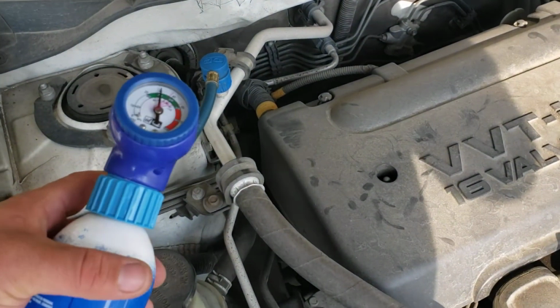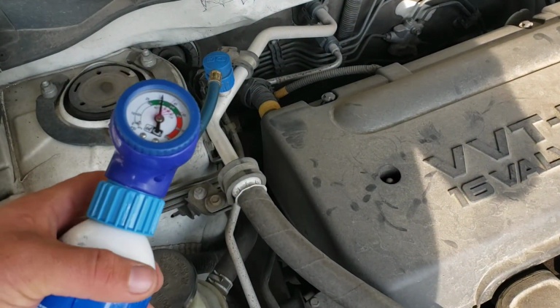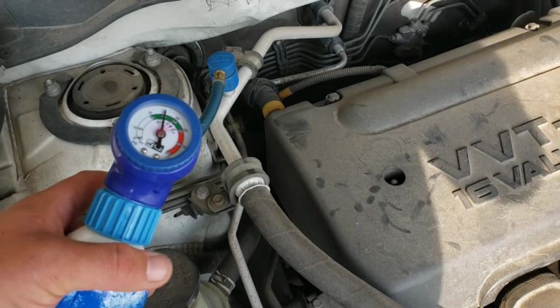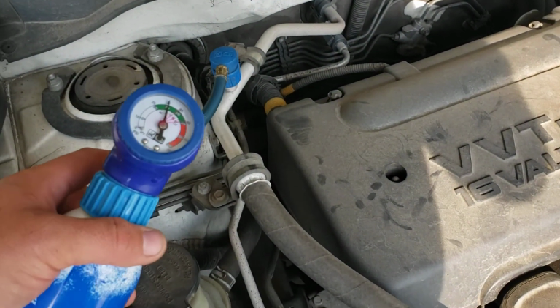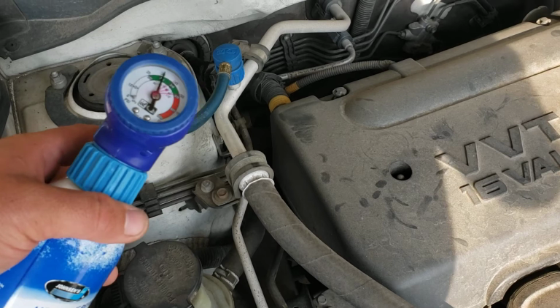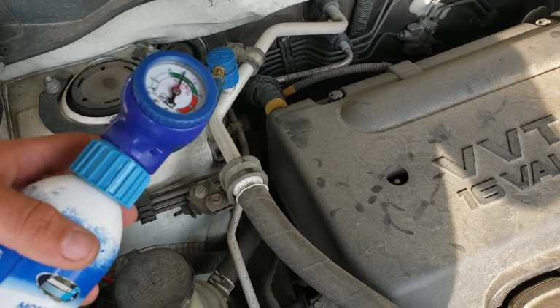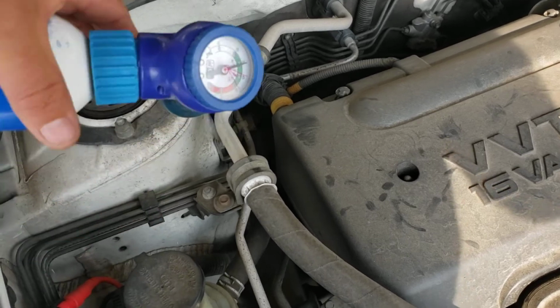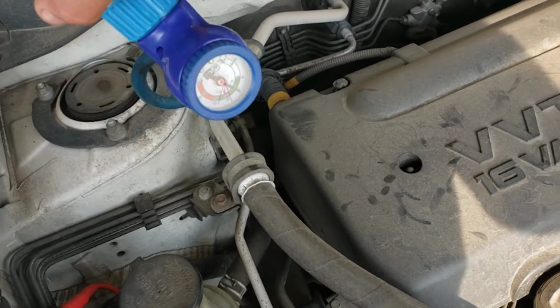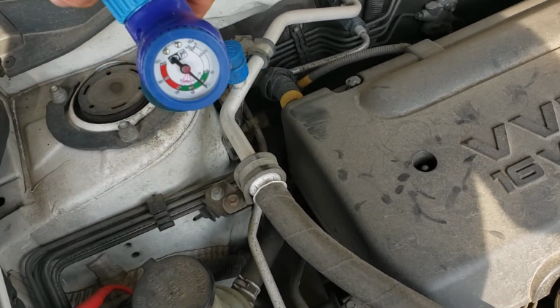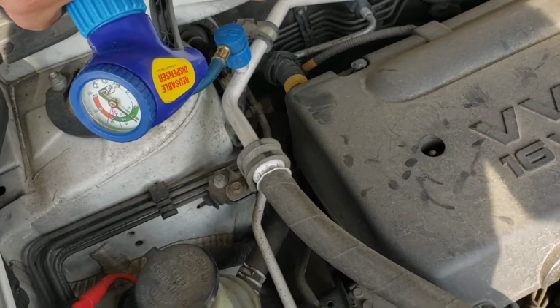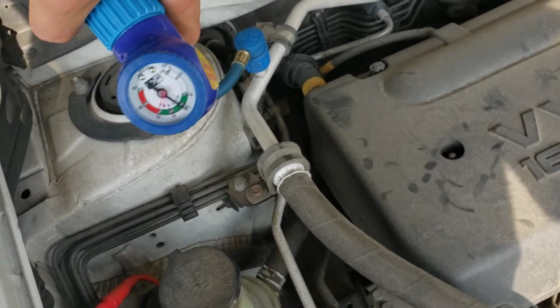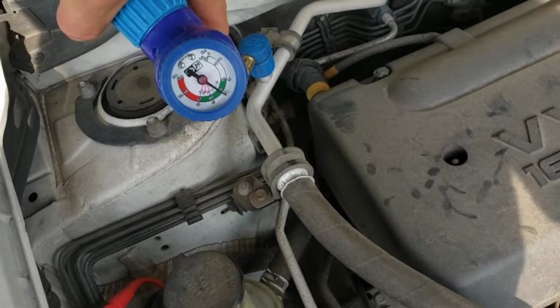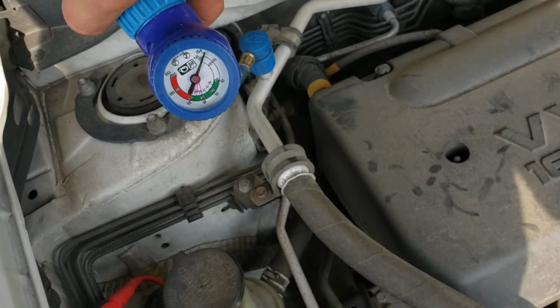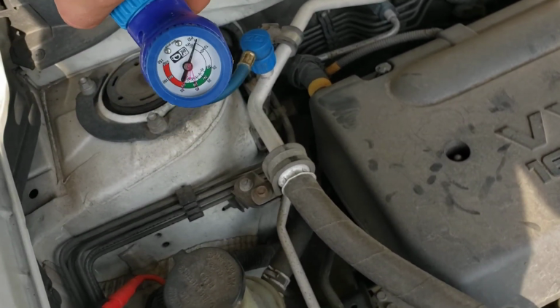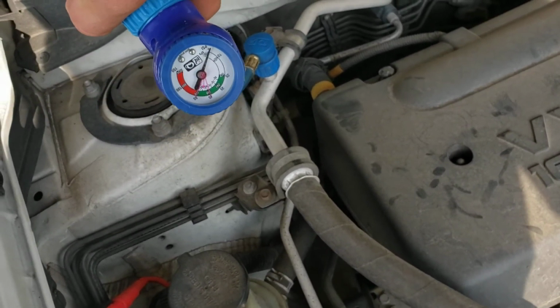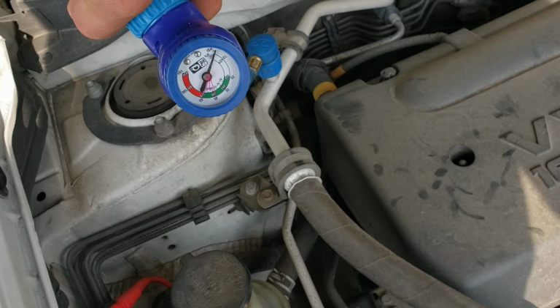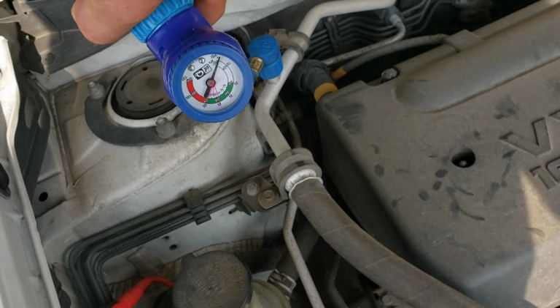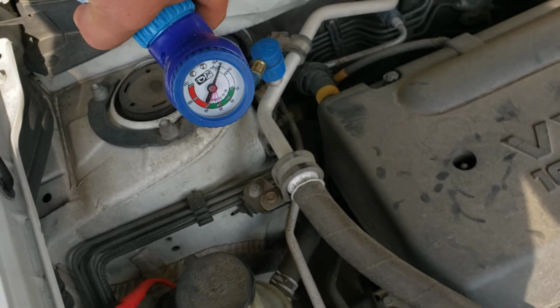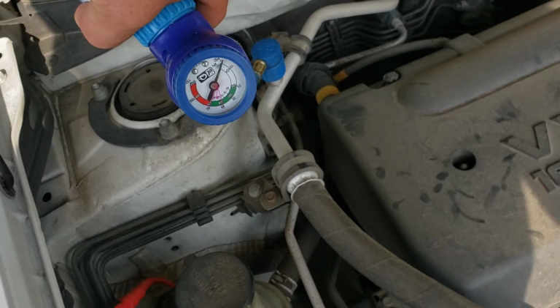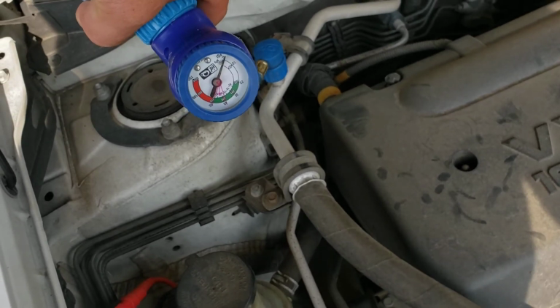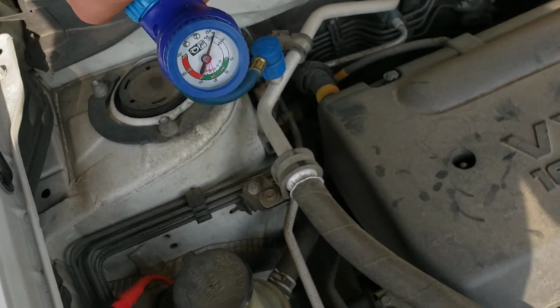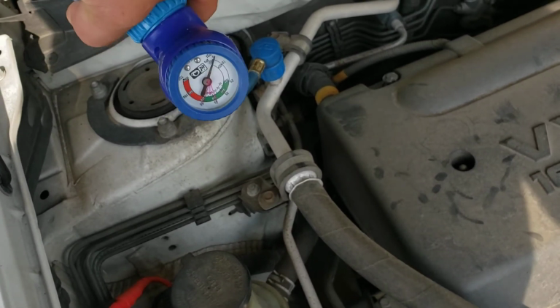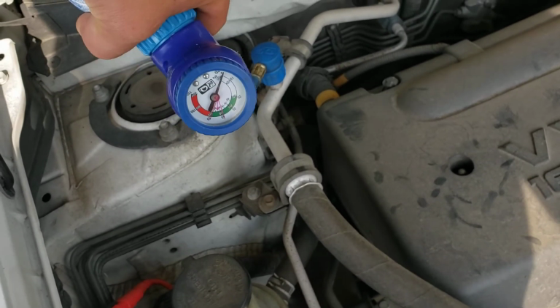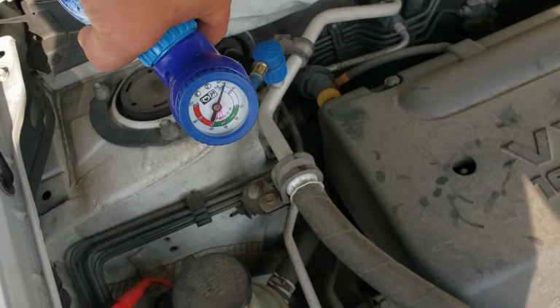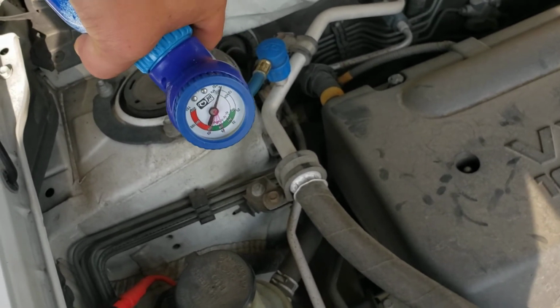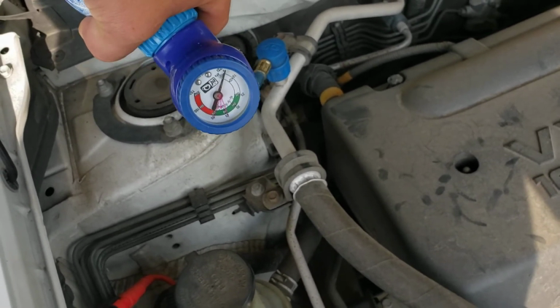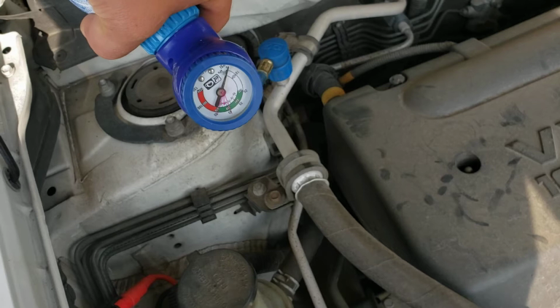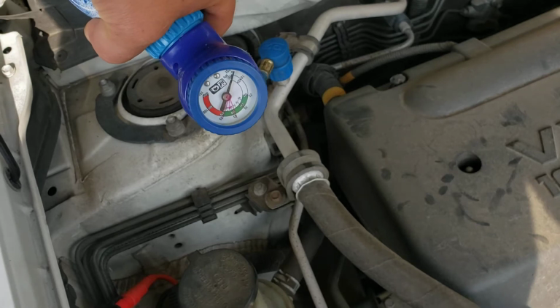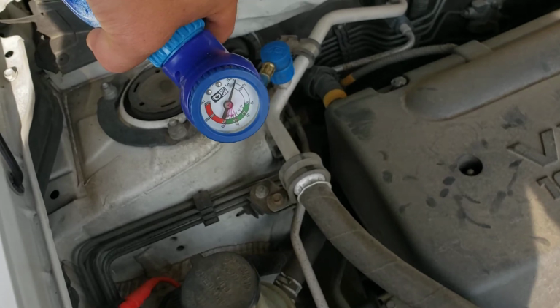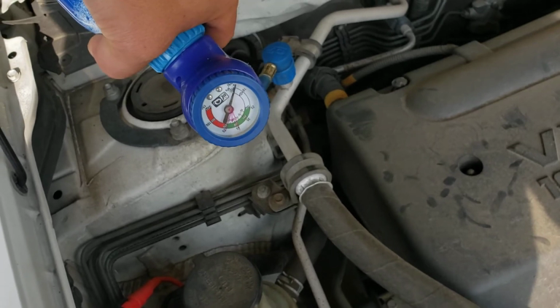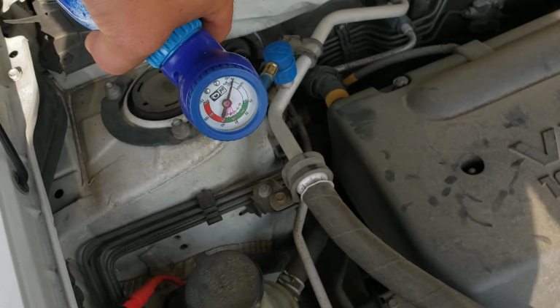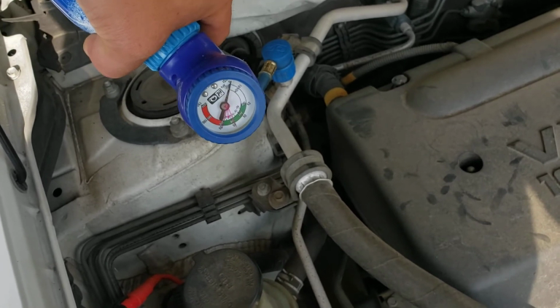Now that we have this on with the adapter, I'm going to turn the can upside down and pull the trigger. This is going to start putting the refrigerant into the system. Keep it held down so it can get a little colder — it's going in.